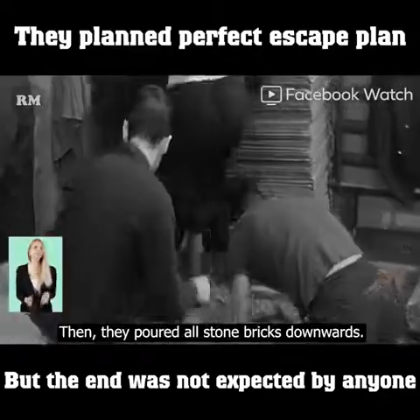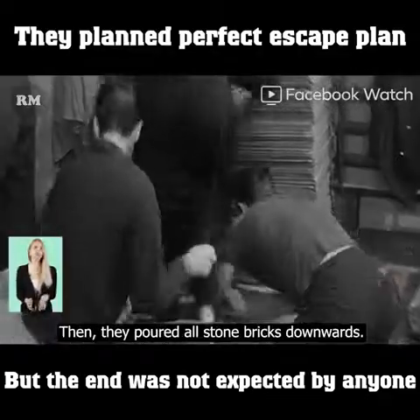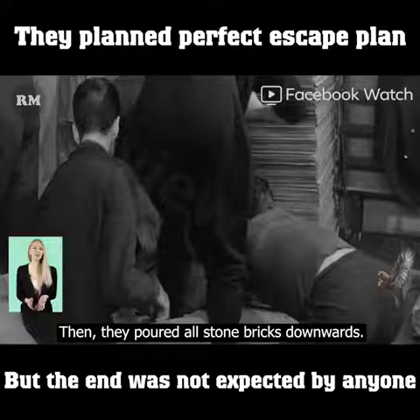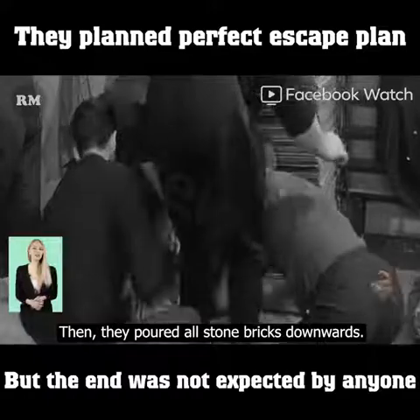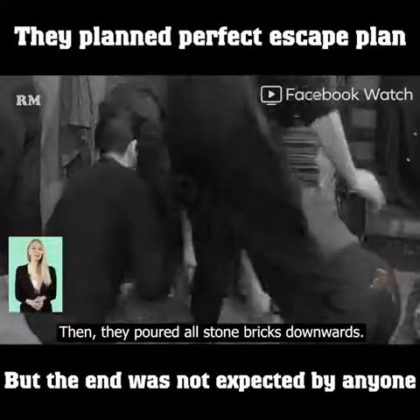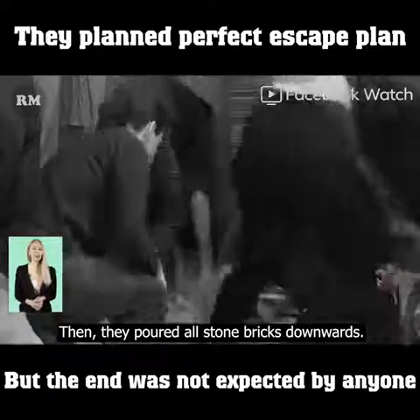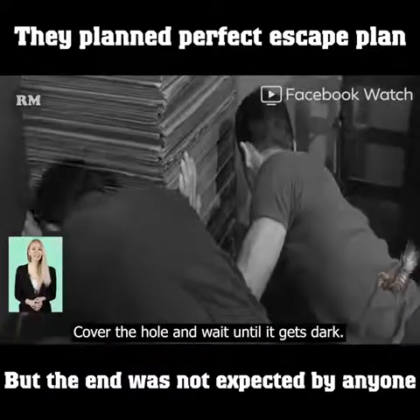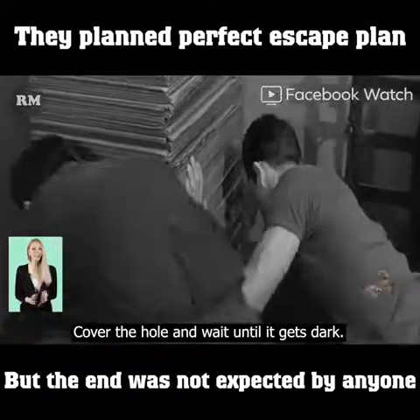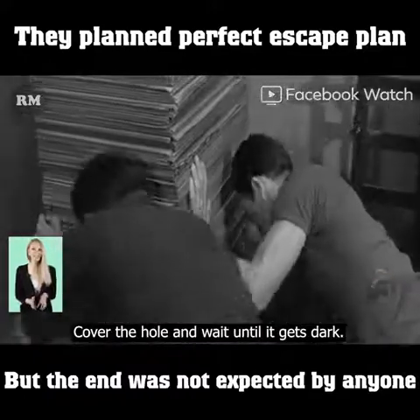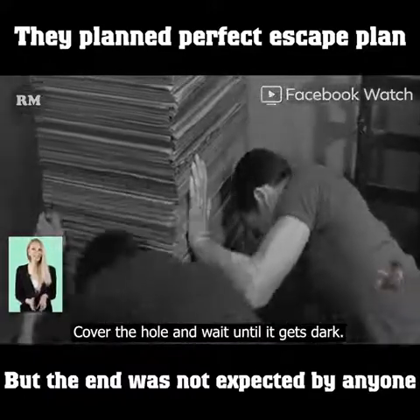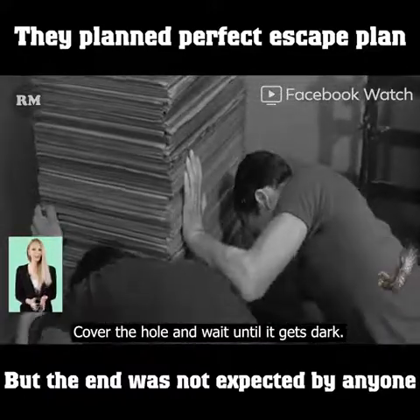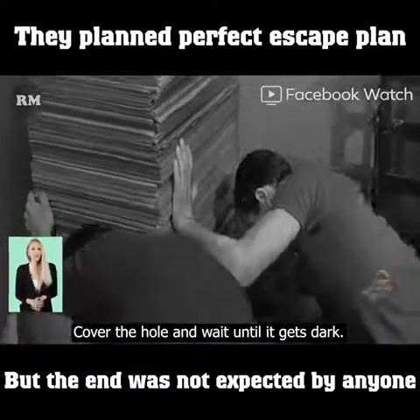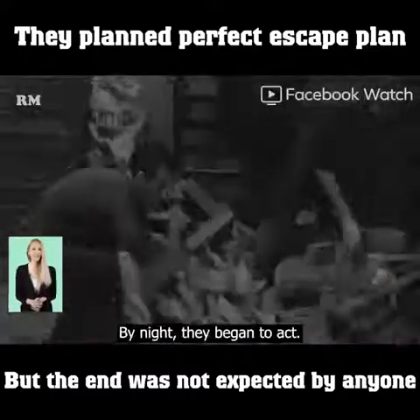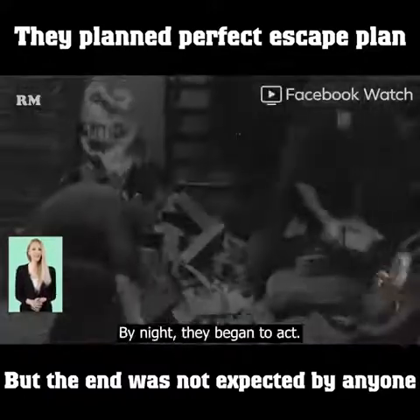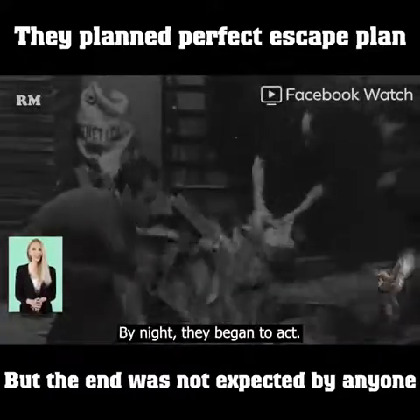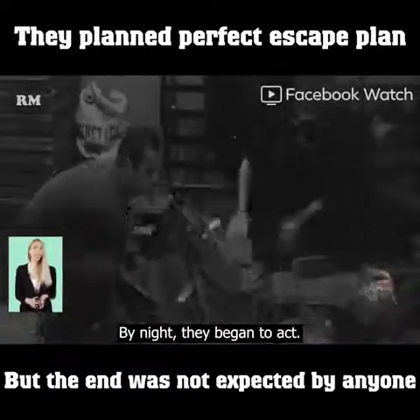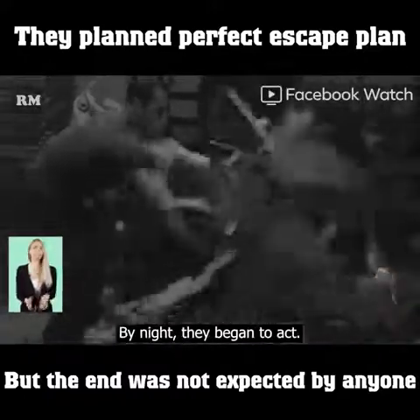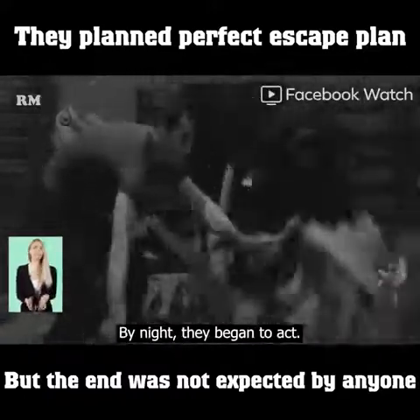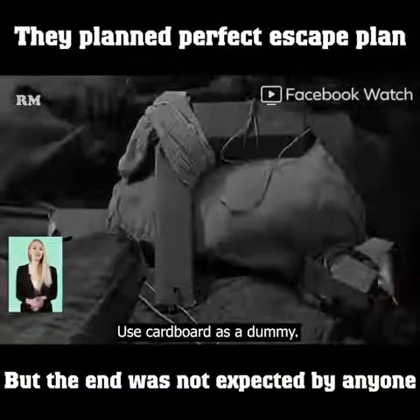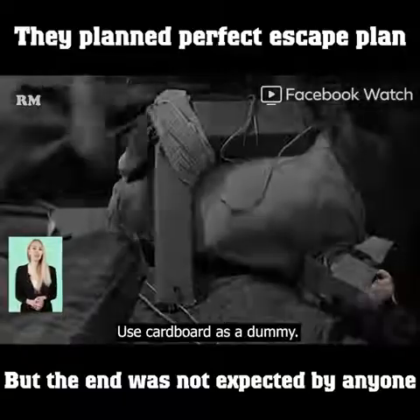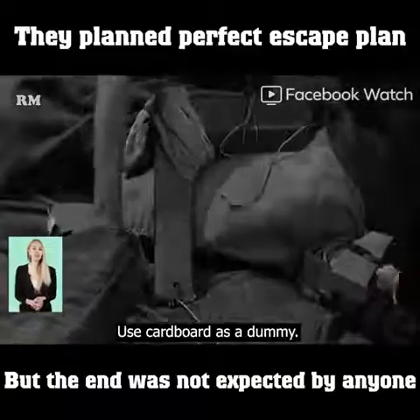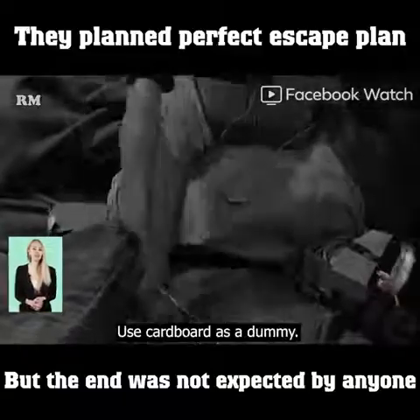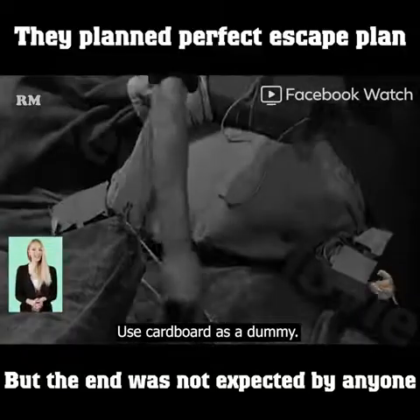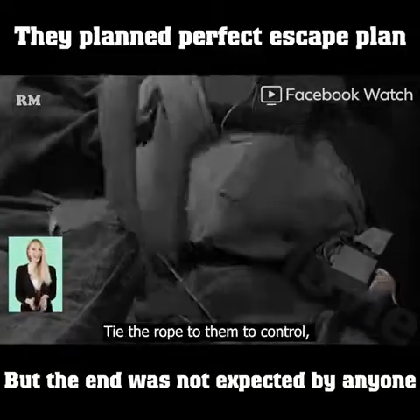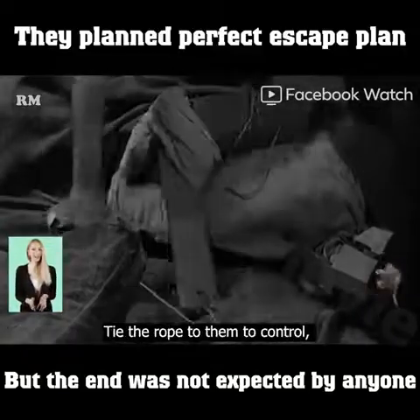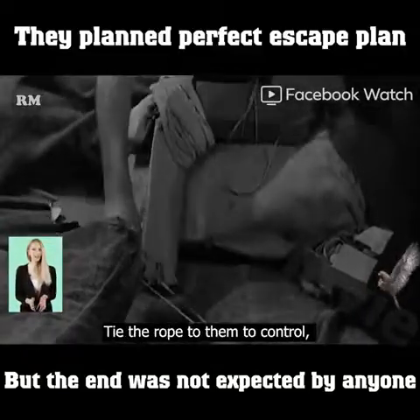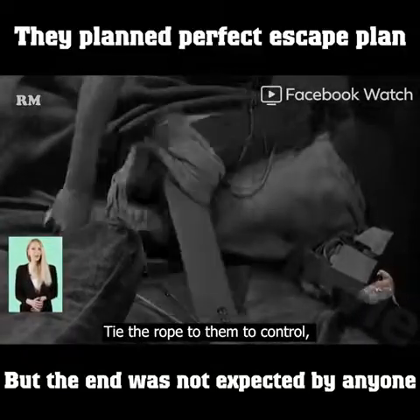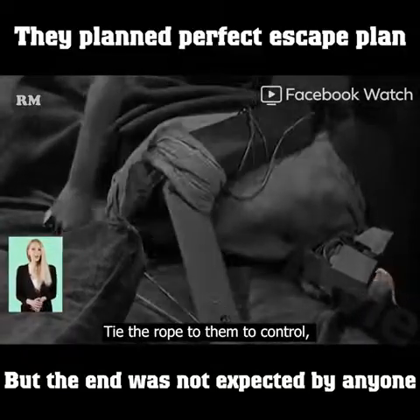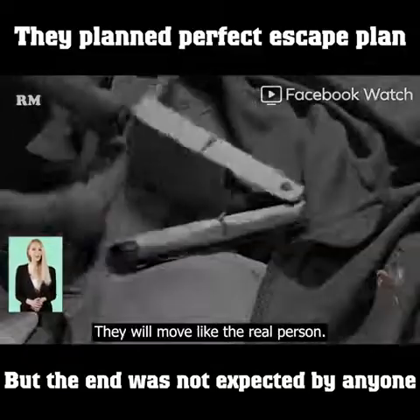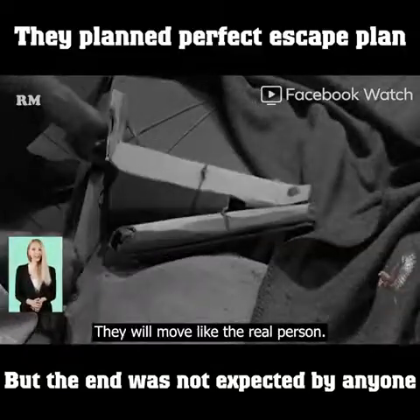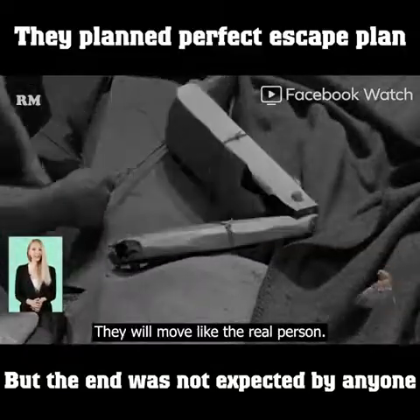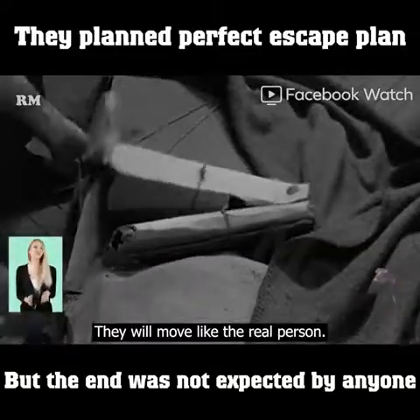They poured all the stone bricks downwards, covered the hole, and waited until it got dark. By night they began to act, using cardboard as dummies. They tied ropes to the dummies to control them so they would move like real people.